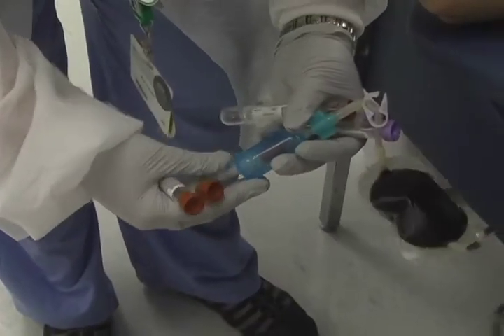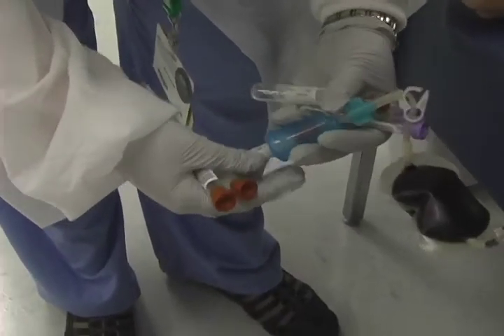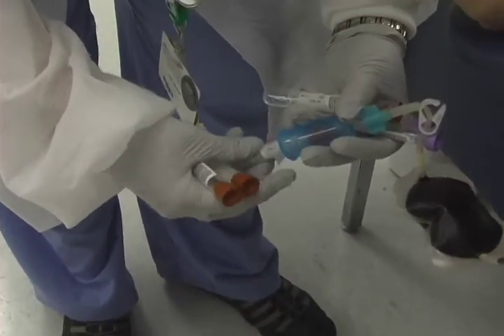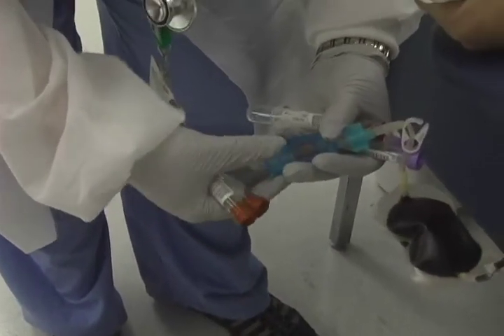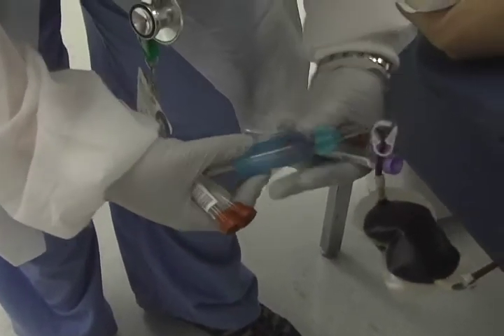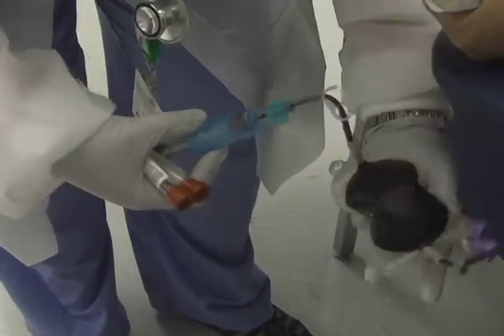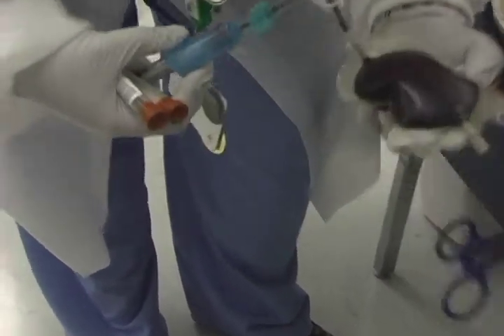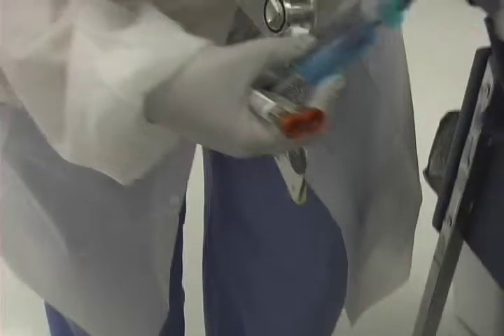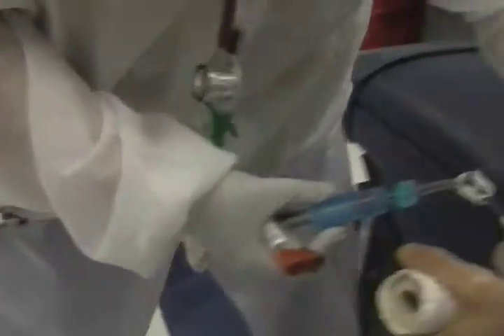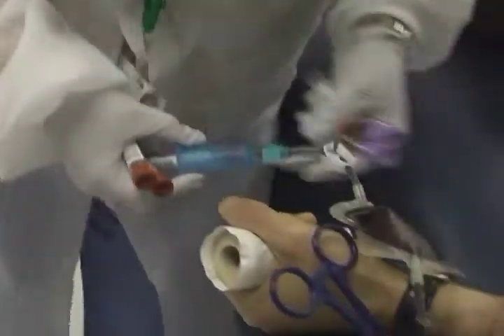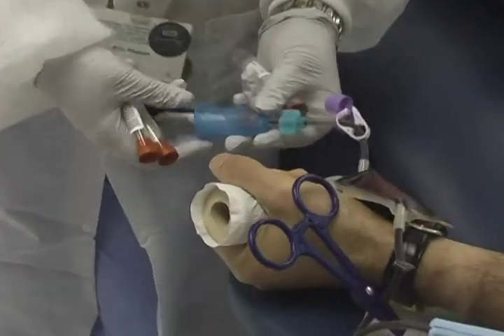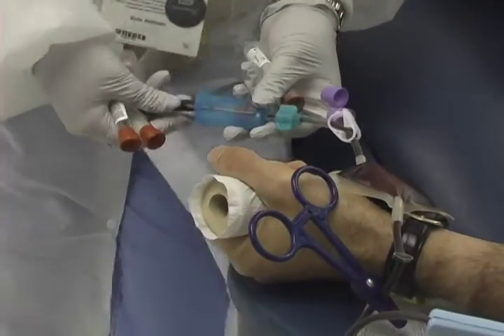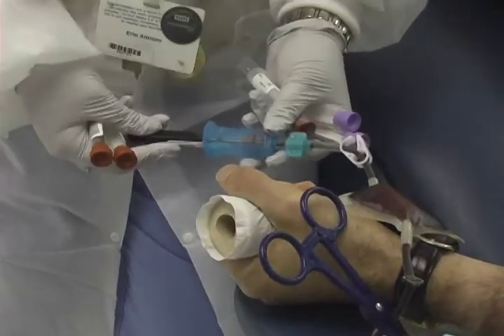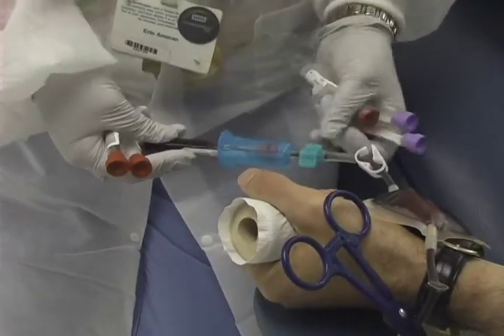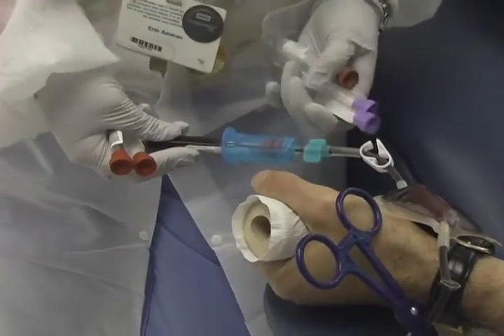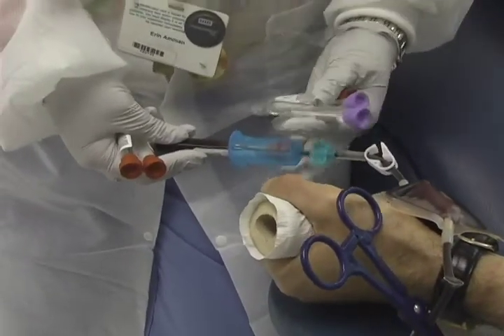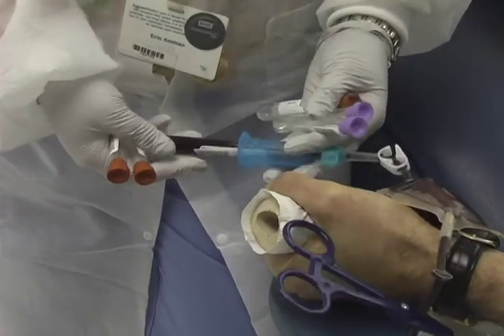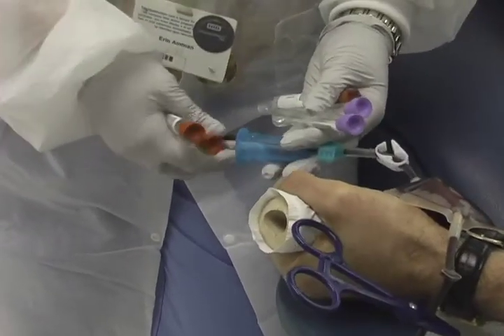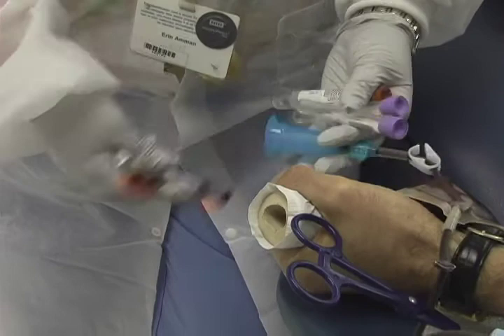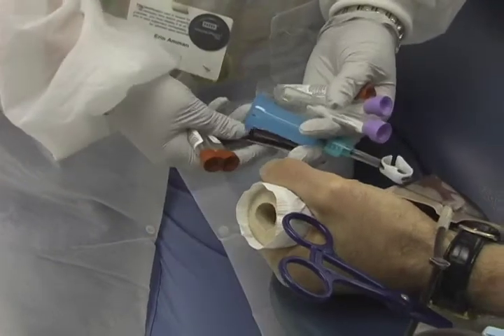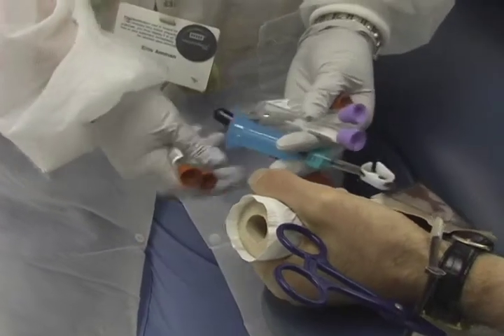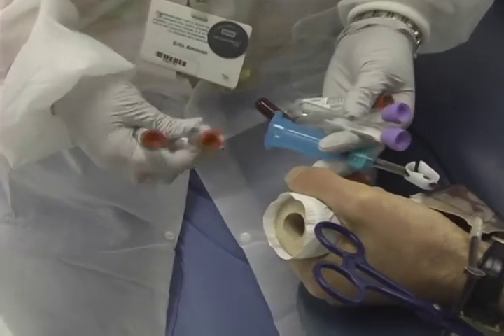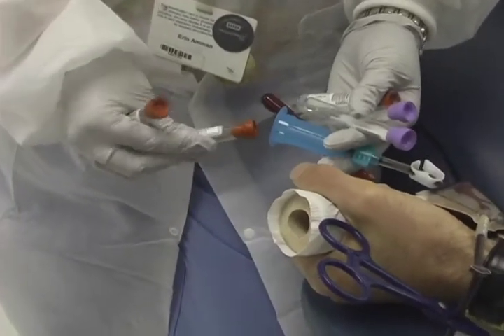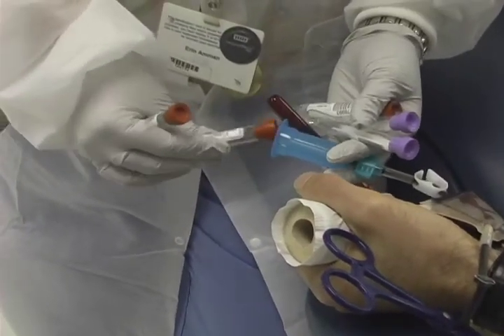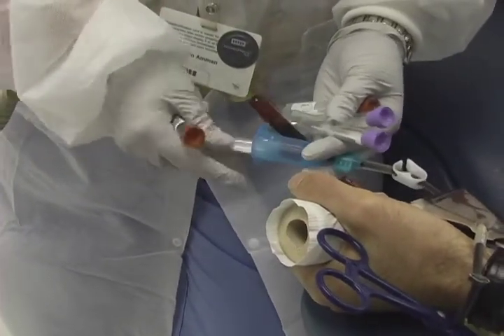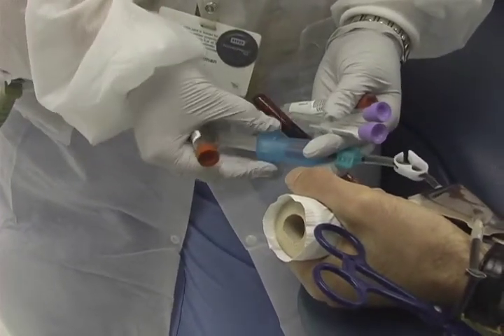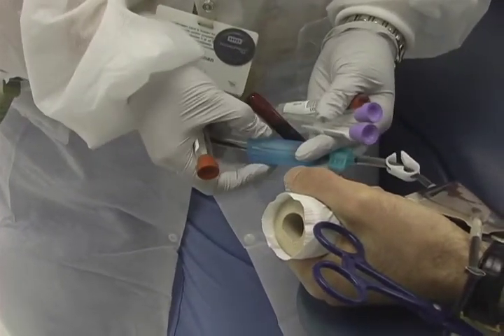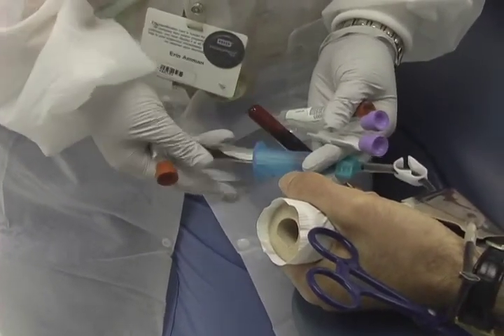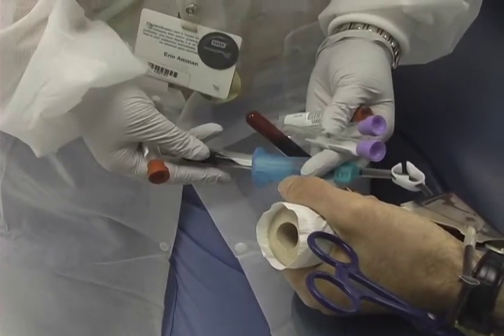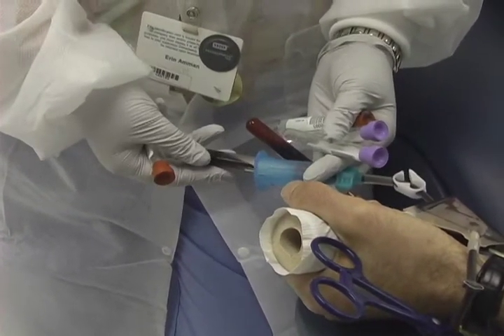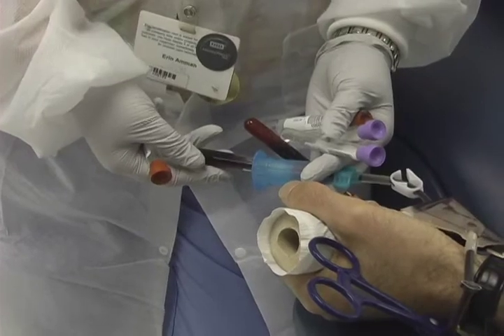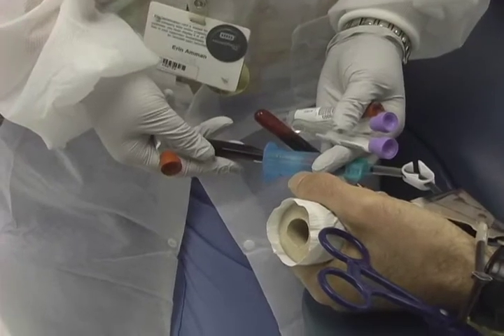Blood samples are also taken in these small vials. These samples are then tested to make sure the blood is free of any diseases. It is also used to take a cholesterol count which will then be sent back to the donating patient — it is kind of like a free cholesterol test.